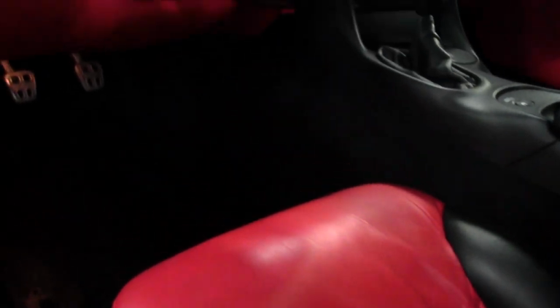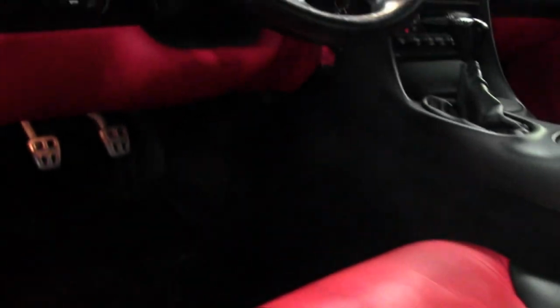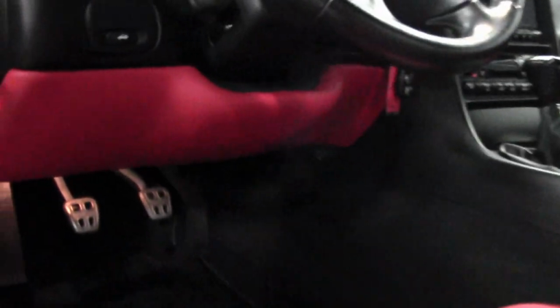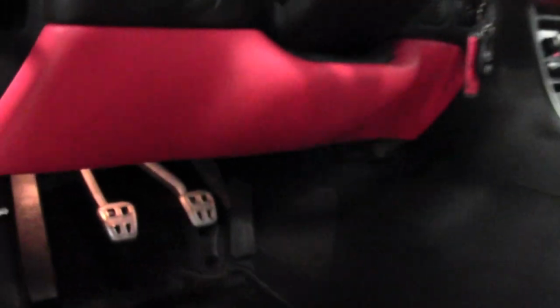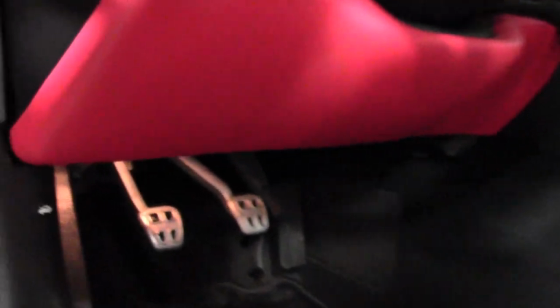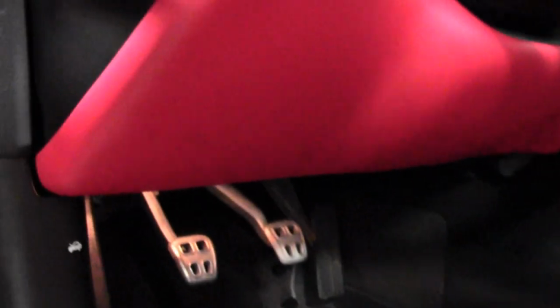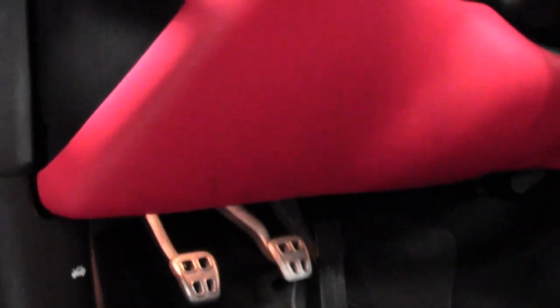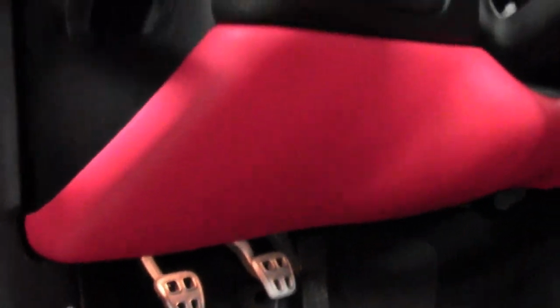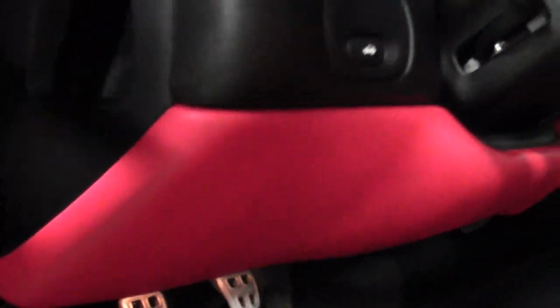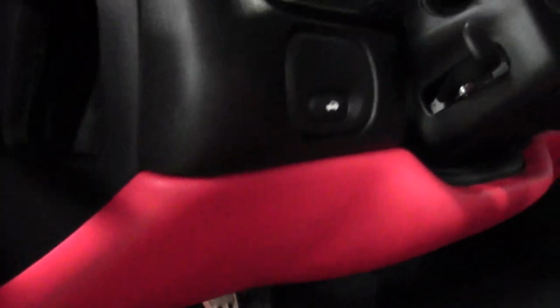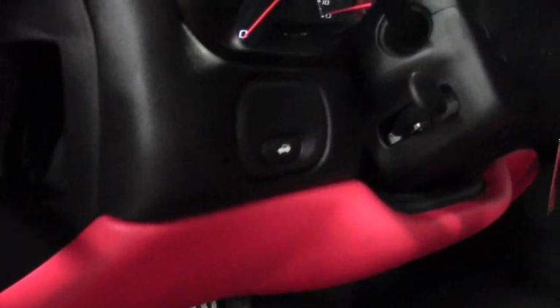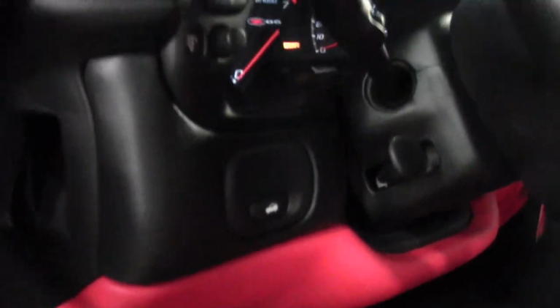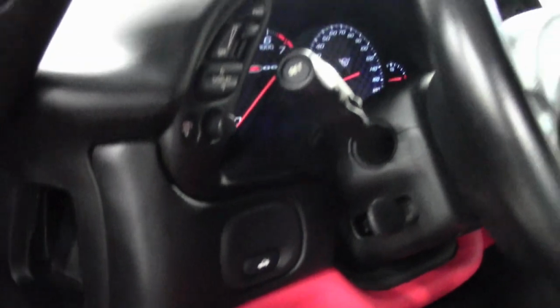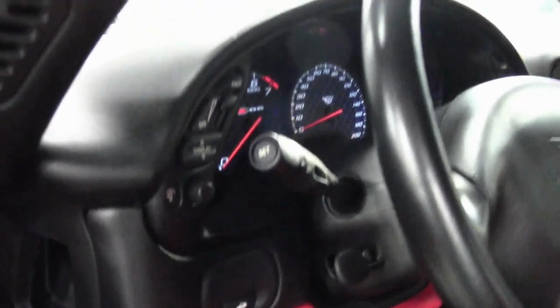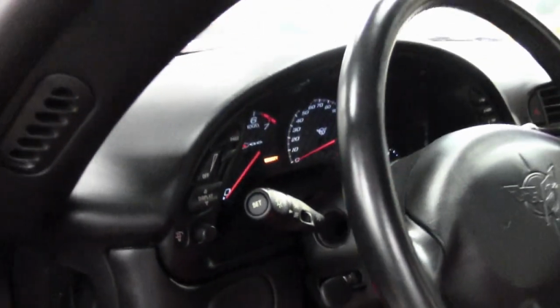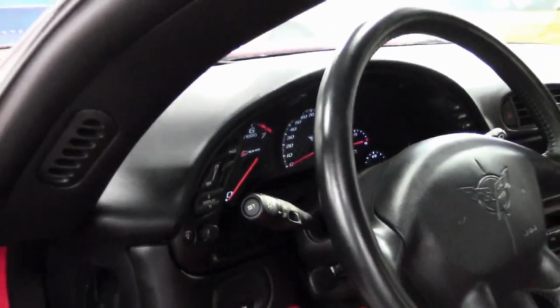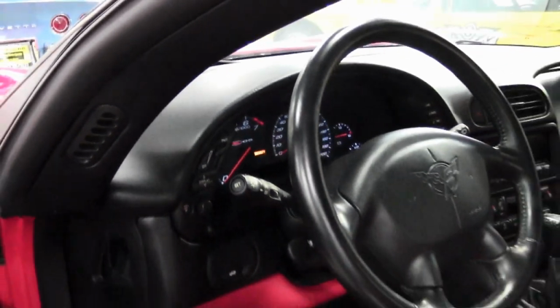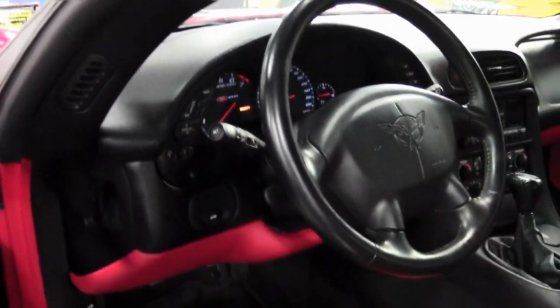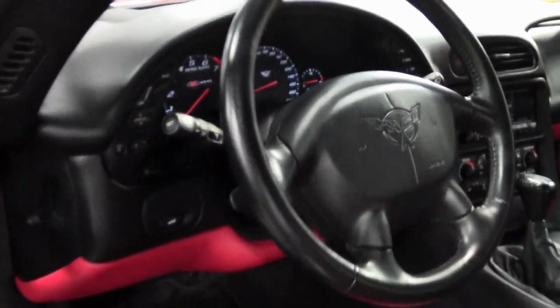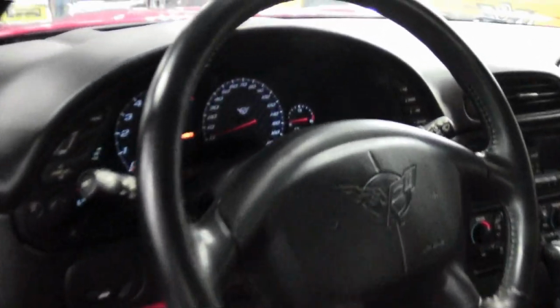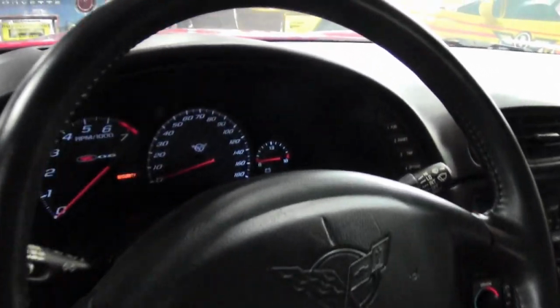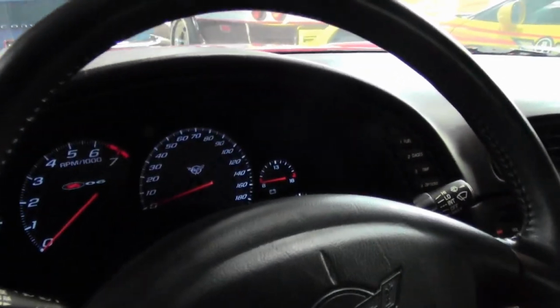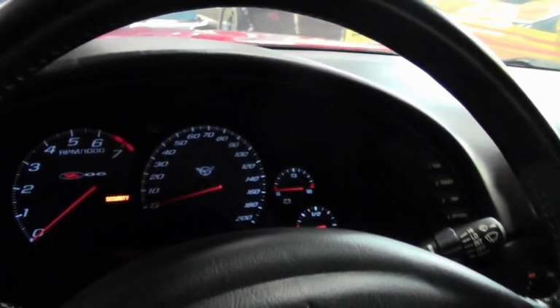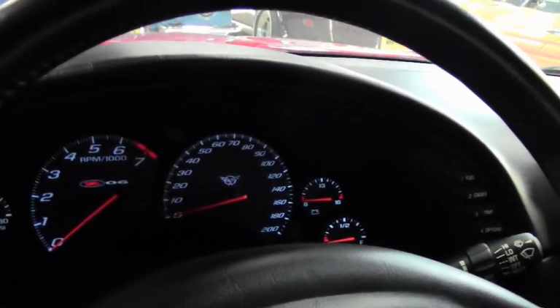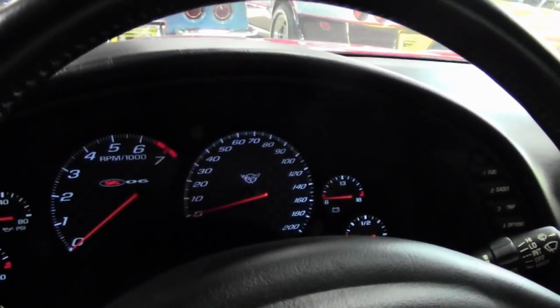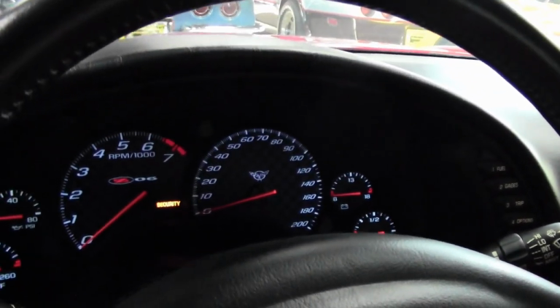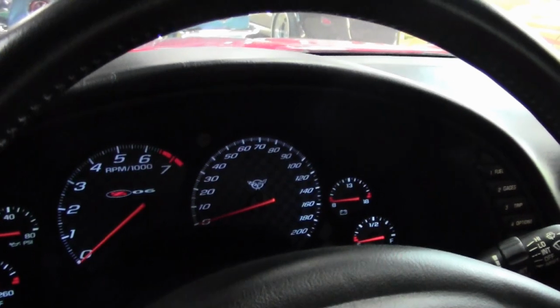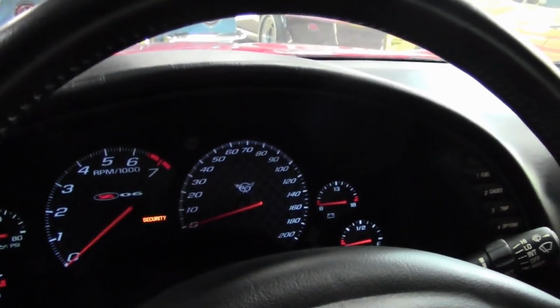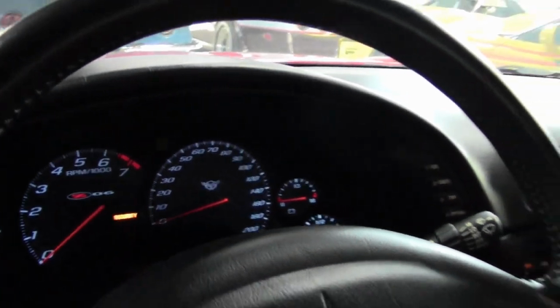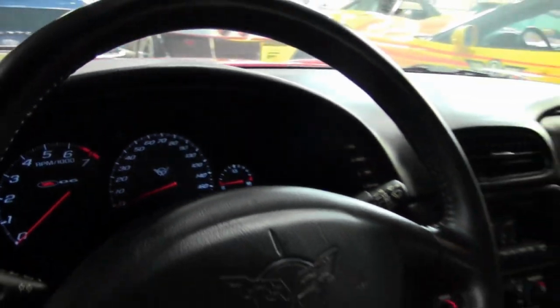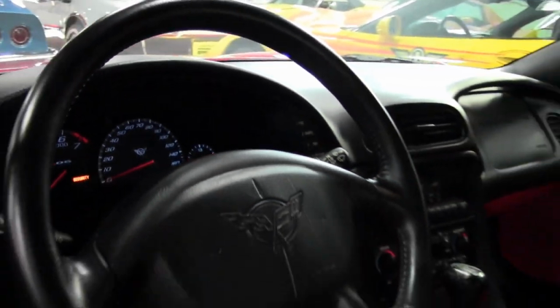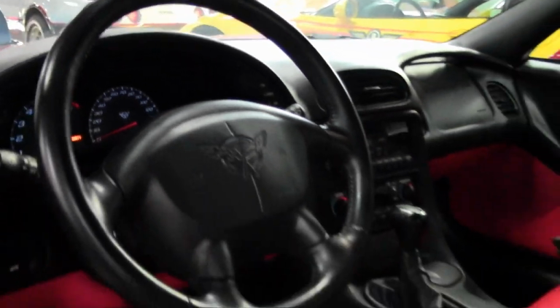This car has been fully serviced, and all instrument gauges, lights, turn signals, brakes, engine, transmission, and rear end are all in good operating condition. That's how we do it here at BuyAVet.net.